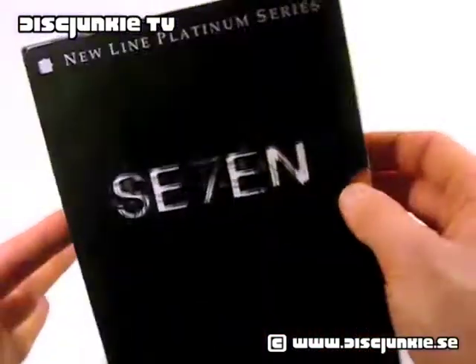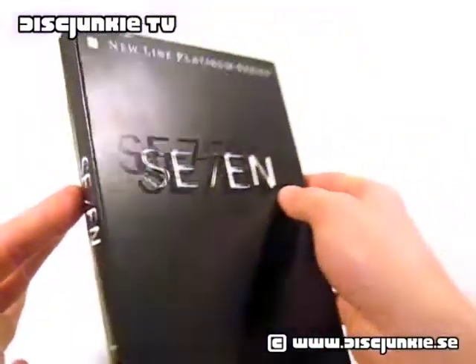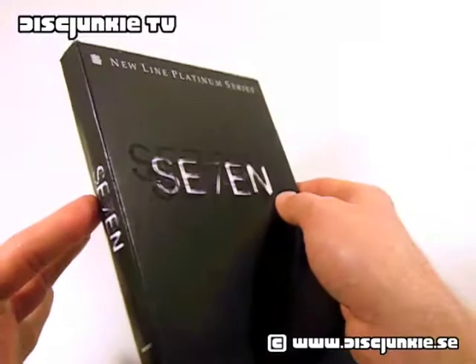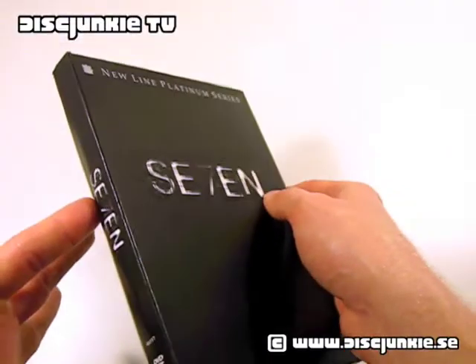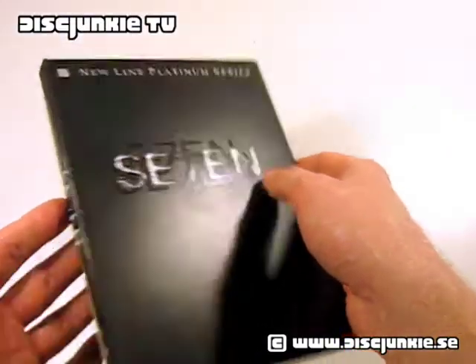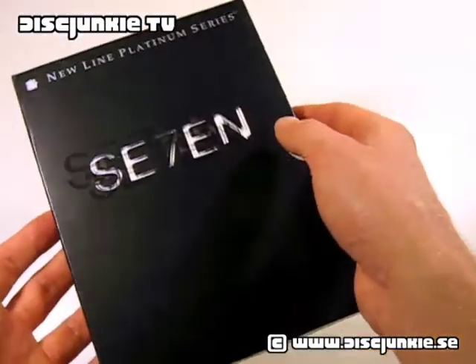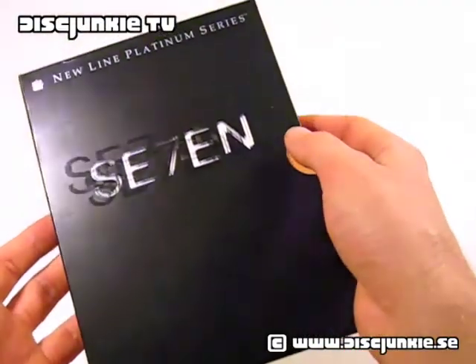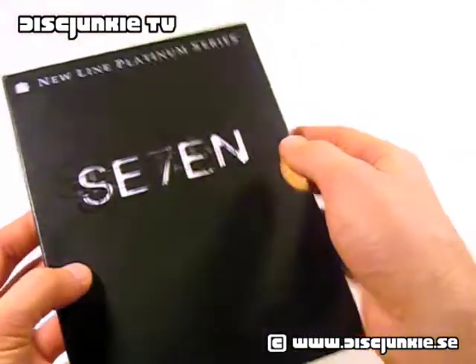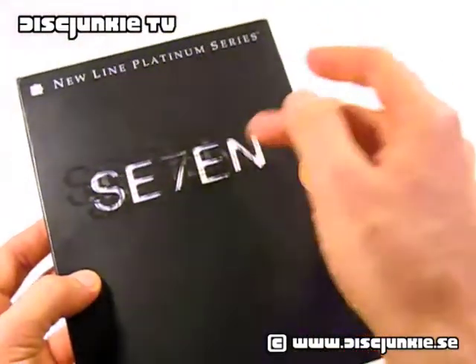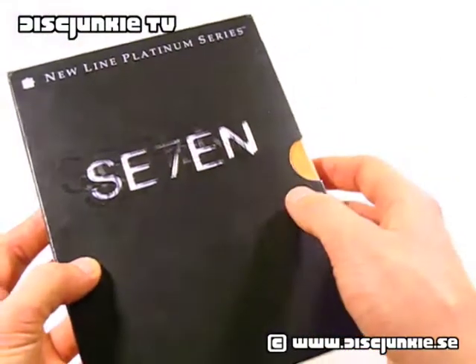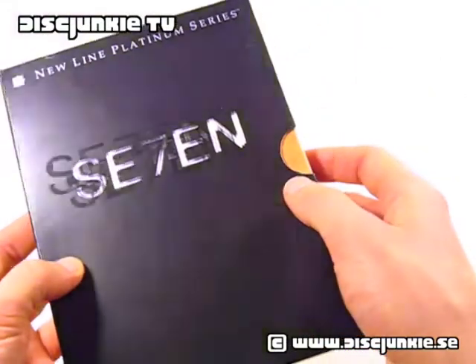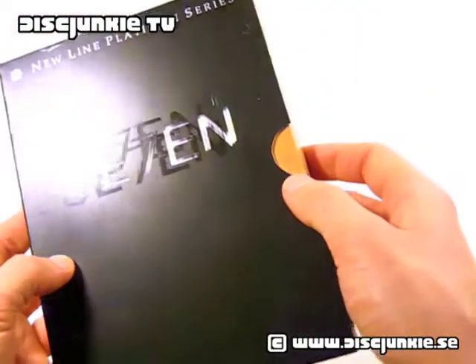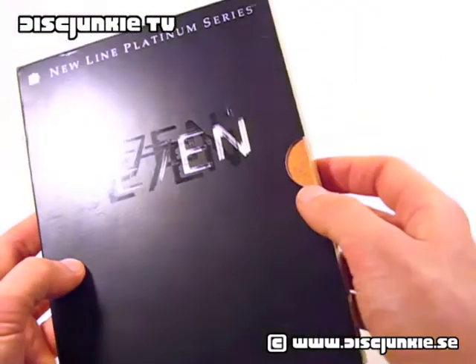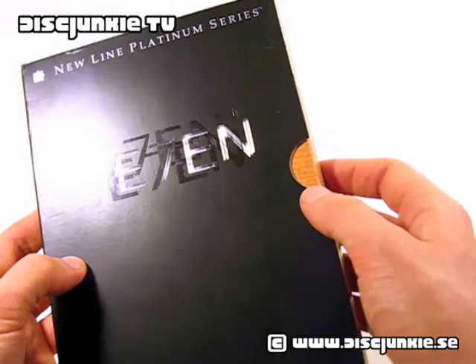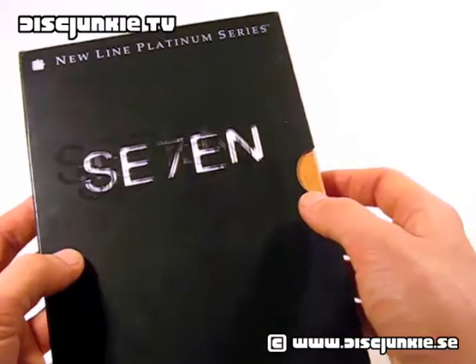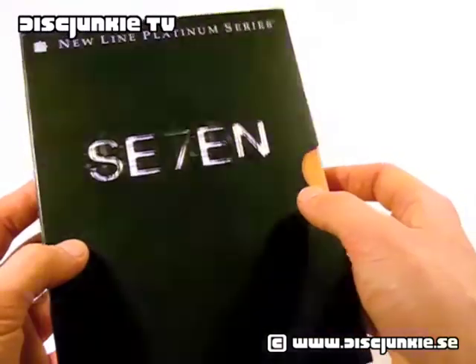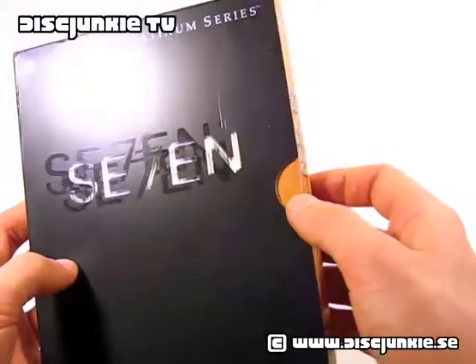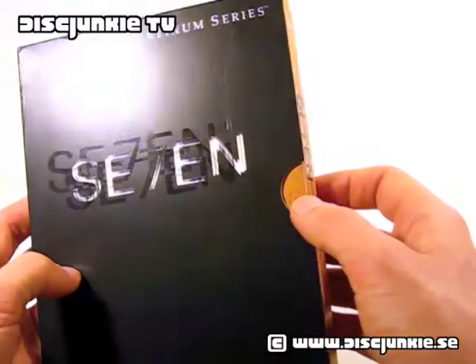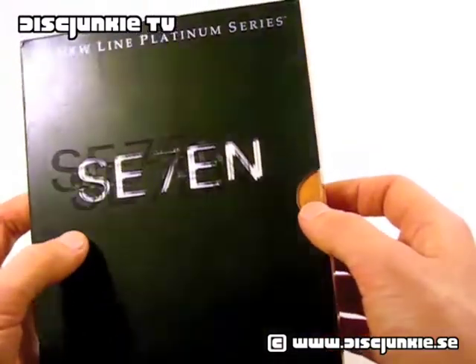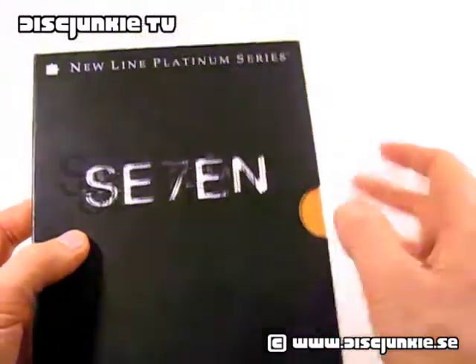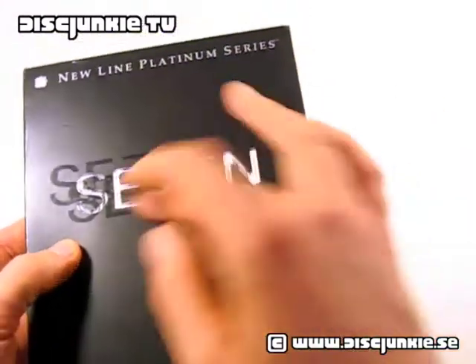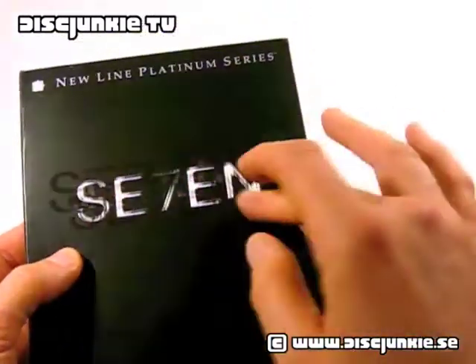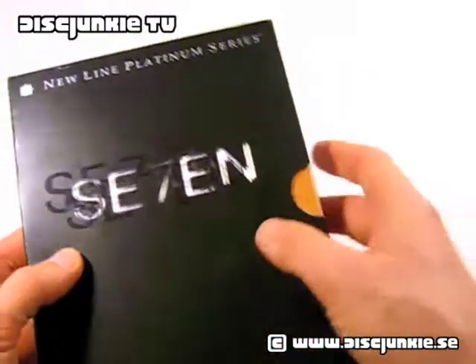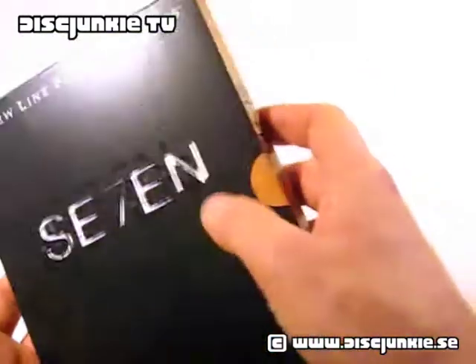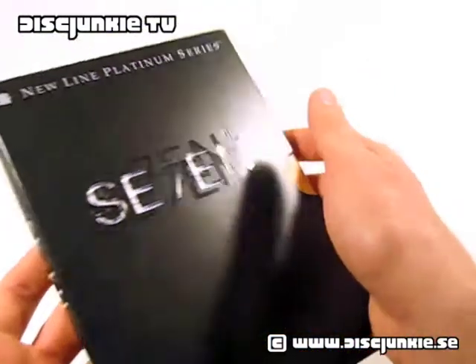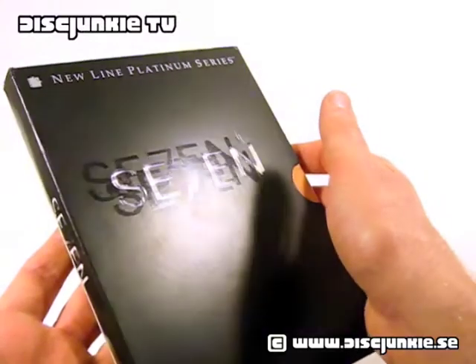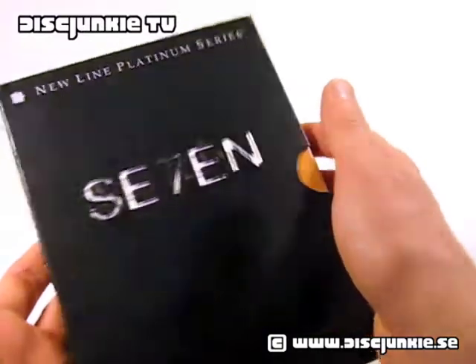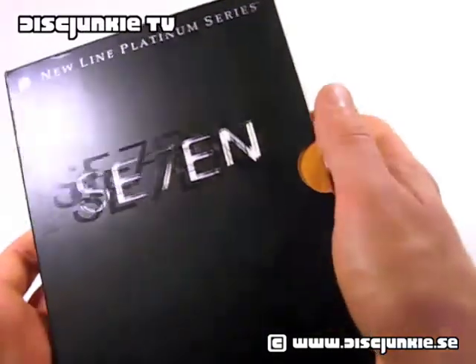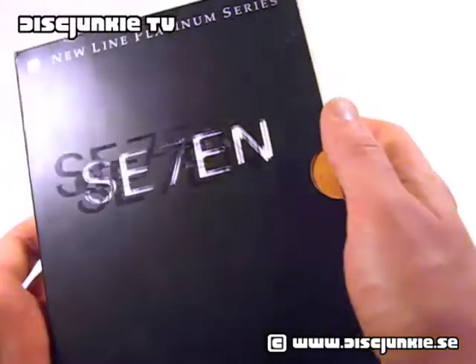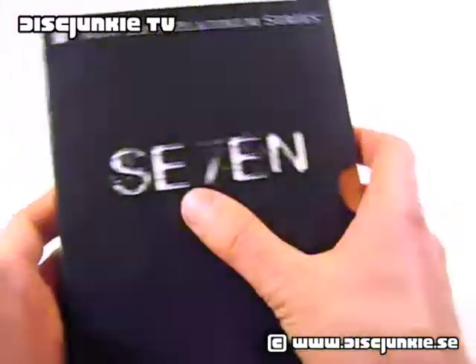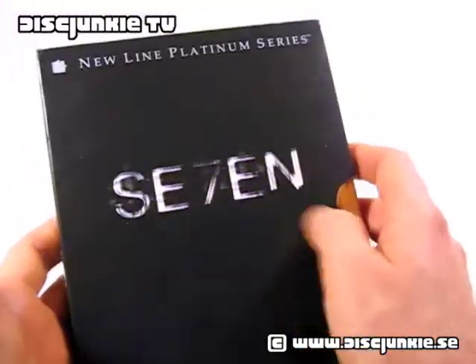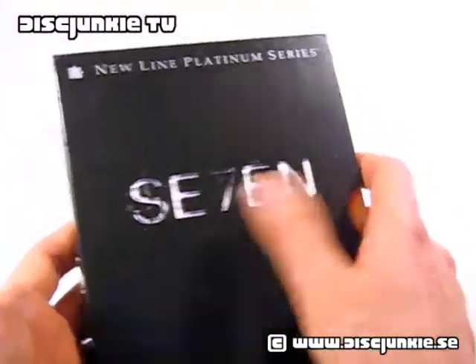Still, it's a really nice design — one of the greatest original movie logos of all time, if you ask me. The Se7en logo is just so classic, so it's nice to see that they used it.